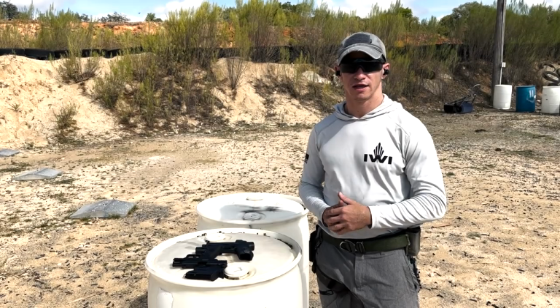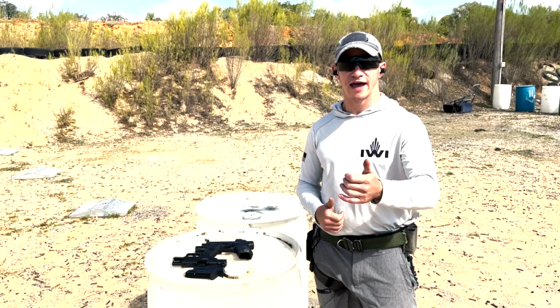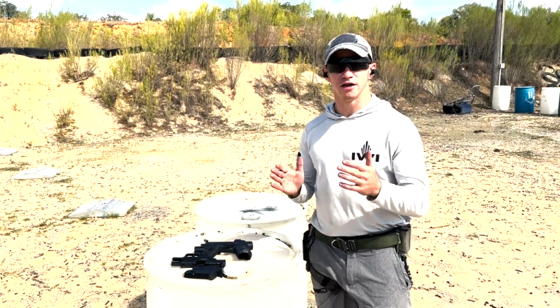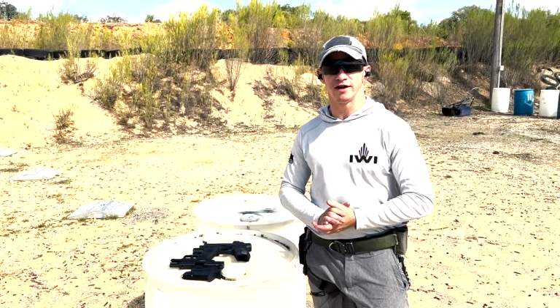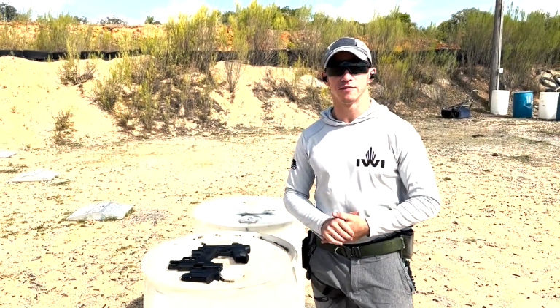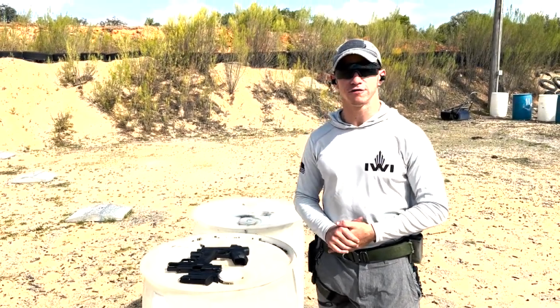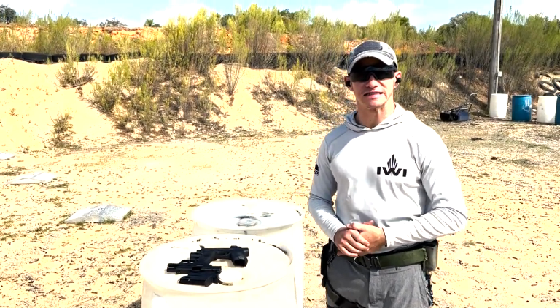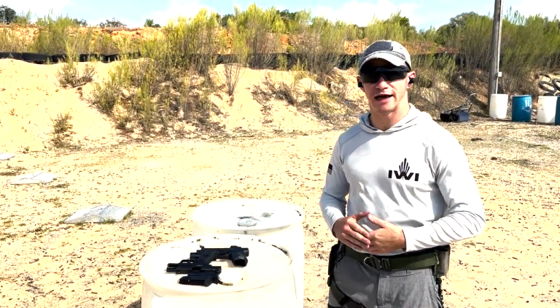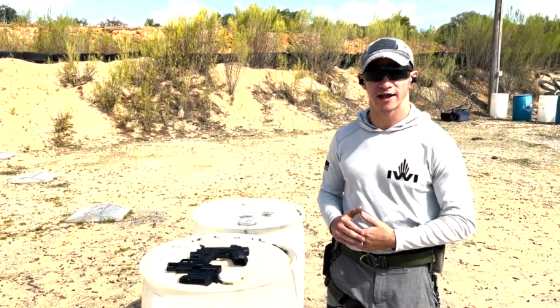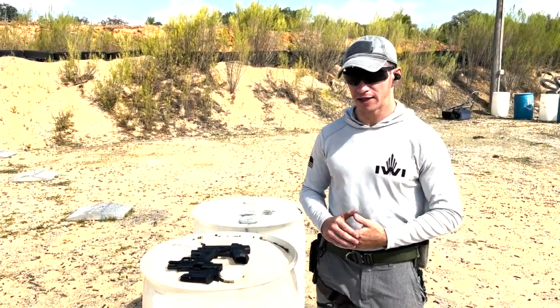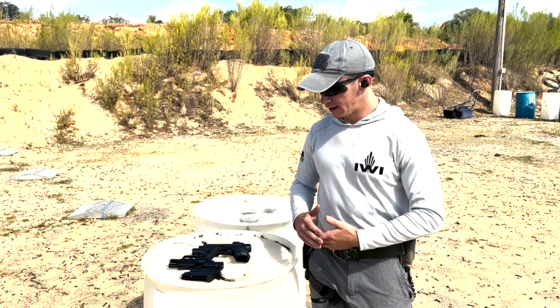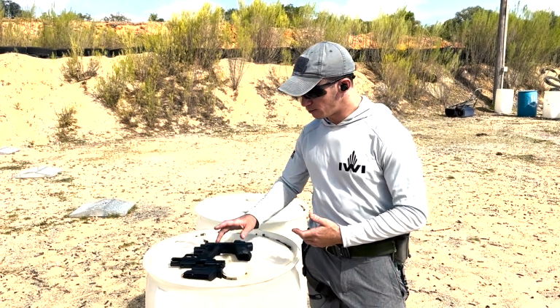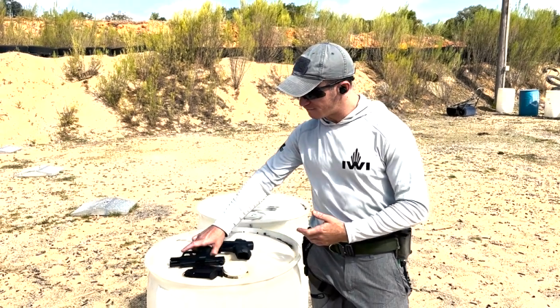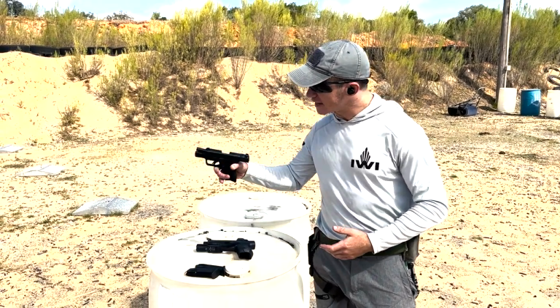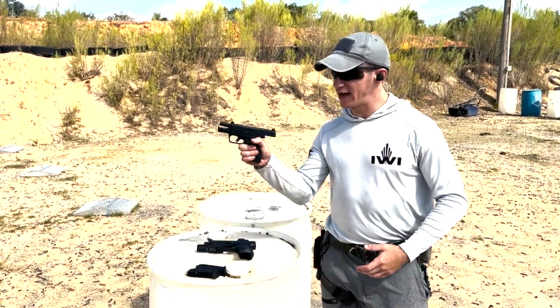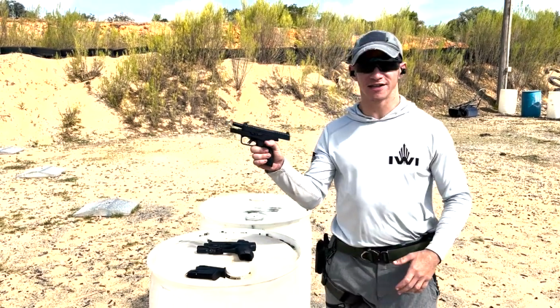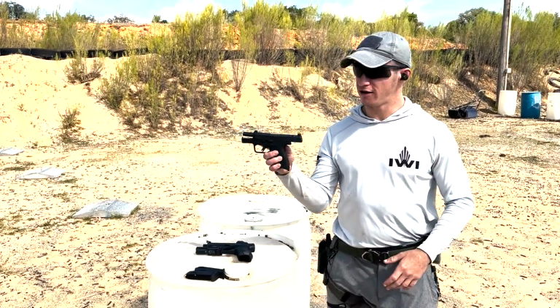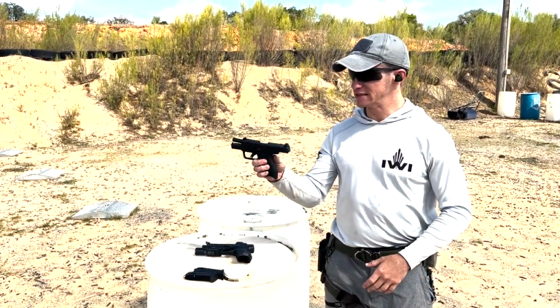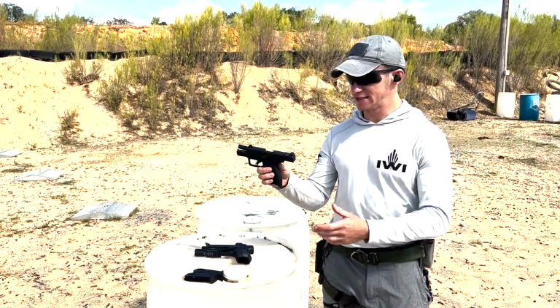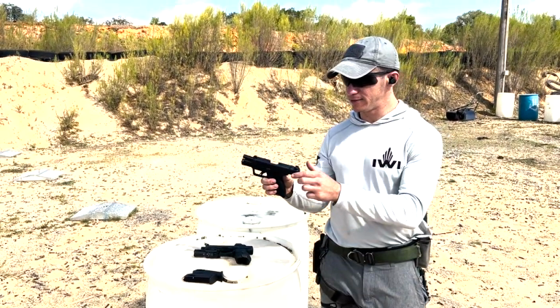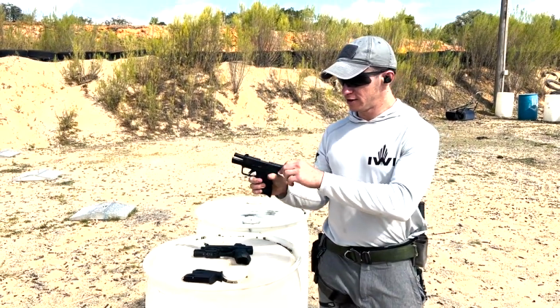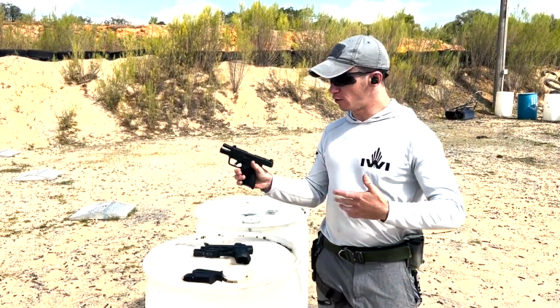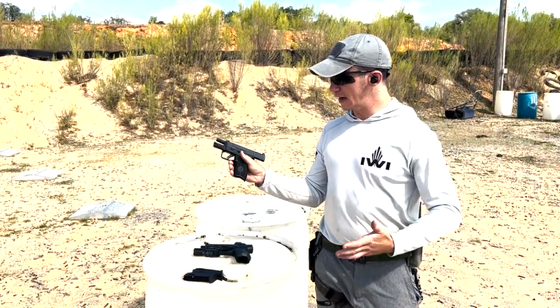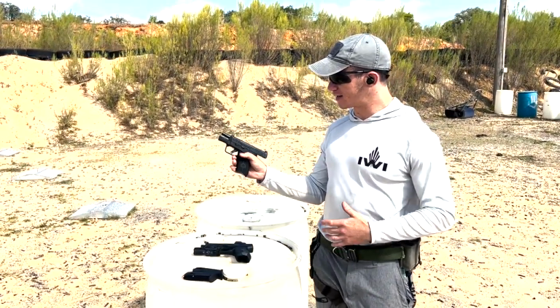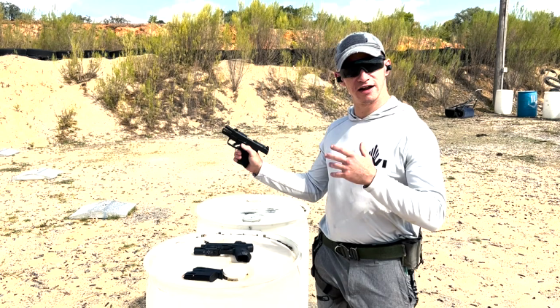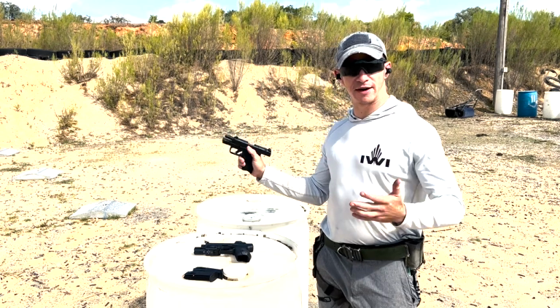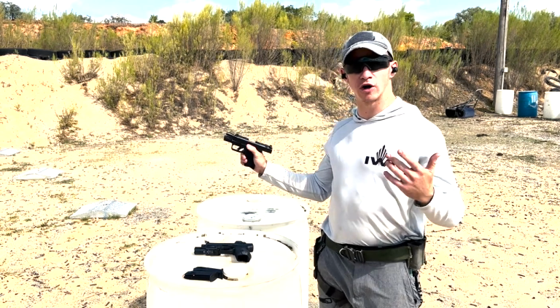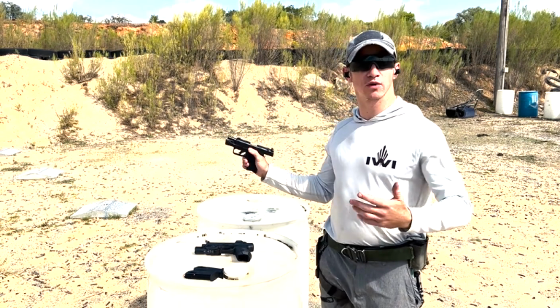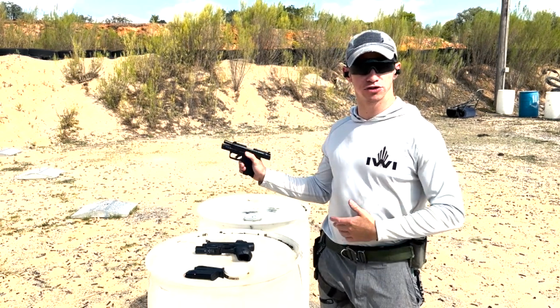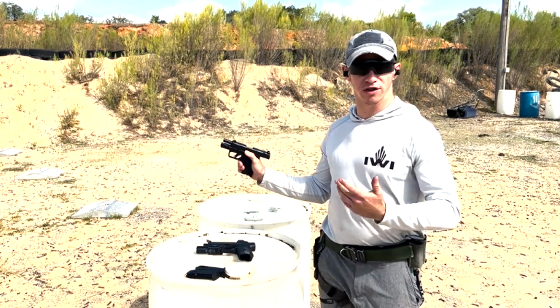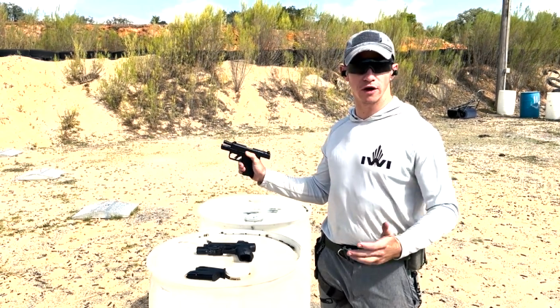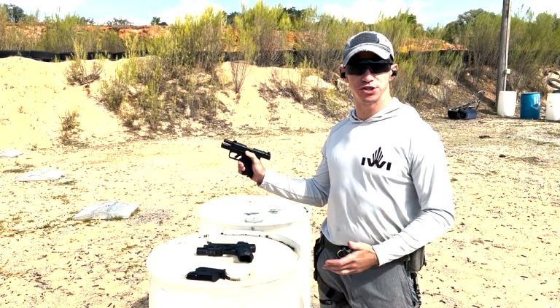Hey guys, Ron here from Tactical Fitness and the IWI Academy. I finally got my hands on the Masada Slim — great little gun. I've shot about a hundred rounds through it with no issues.